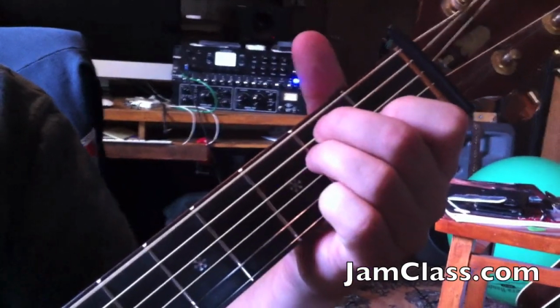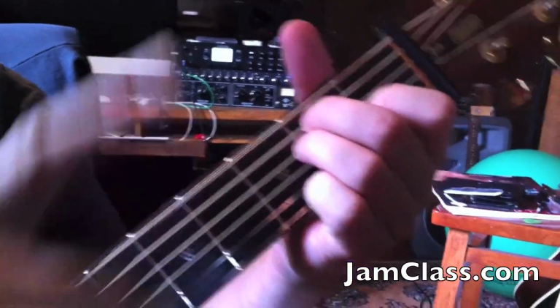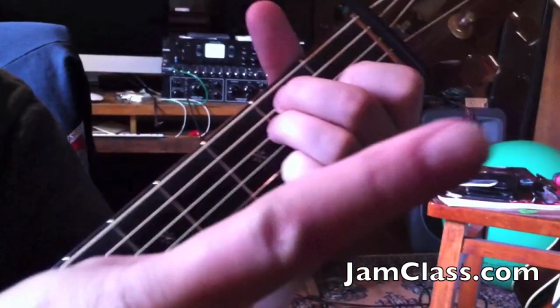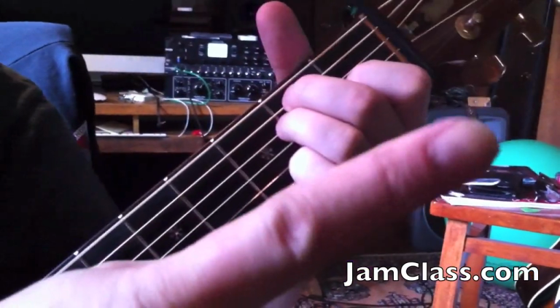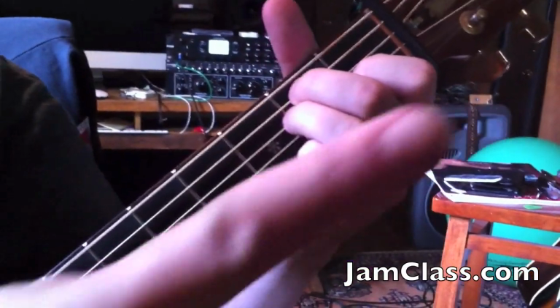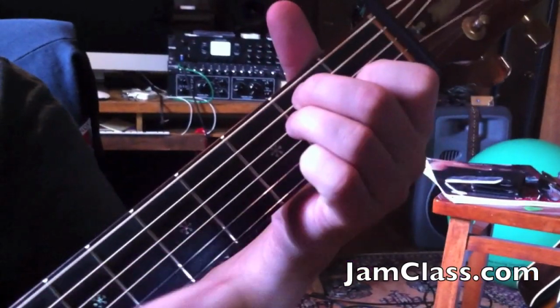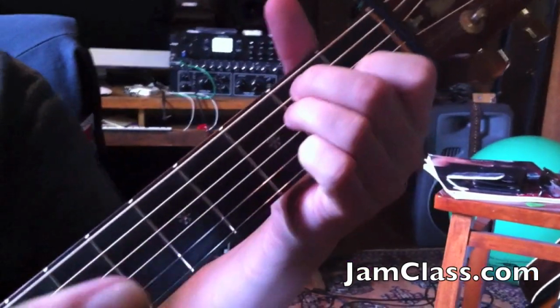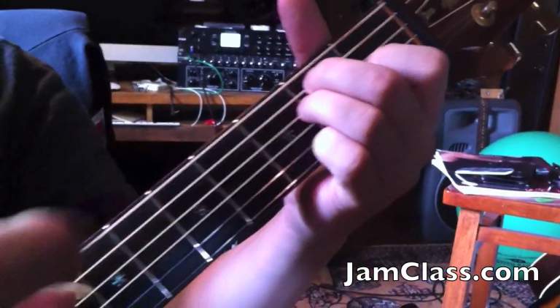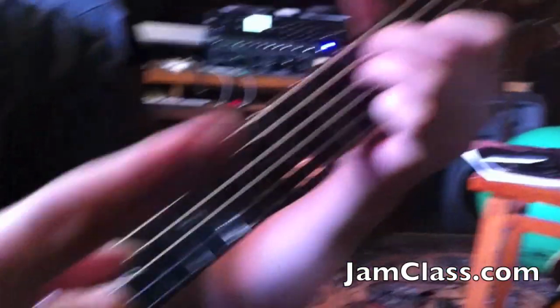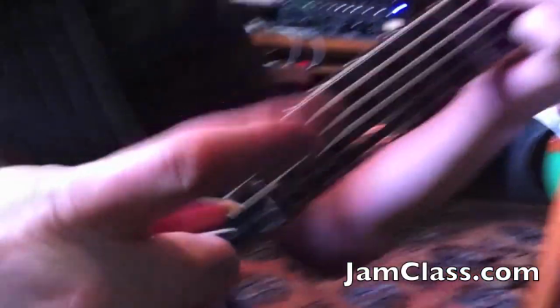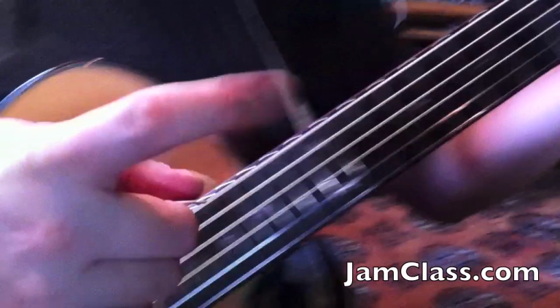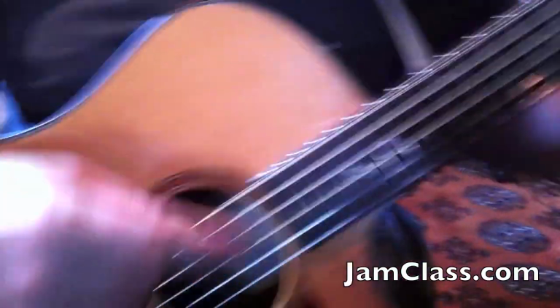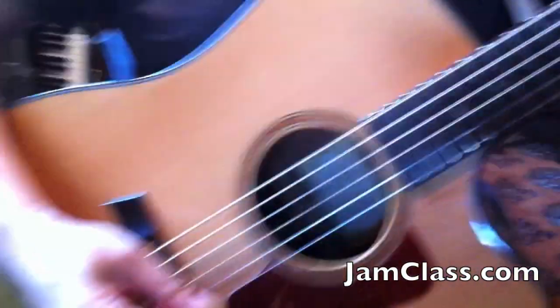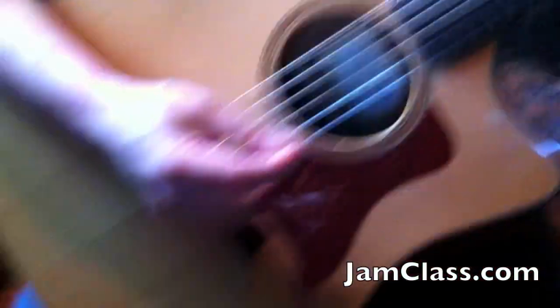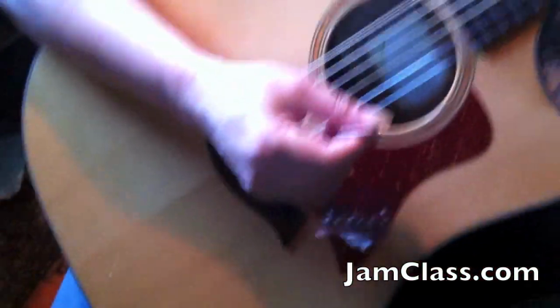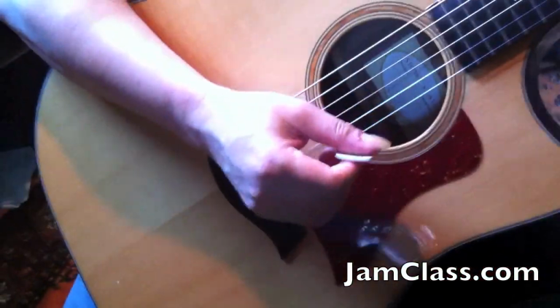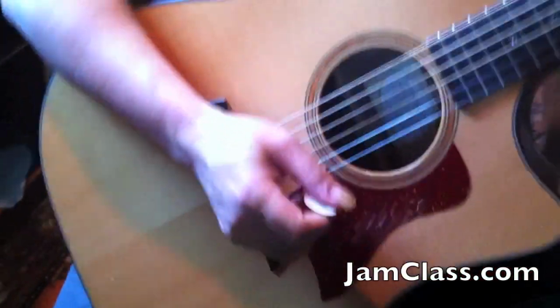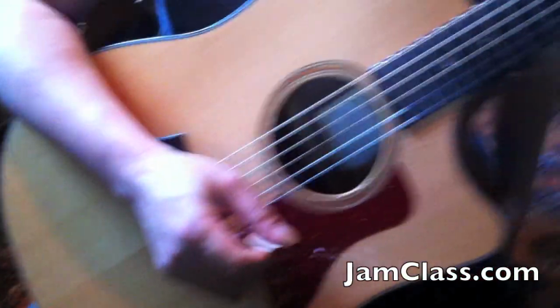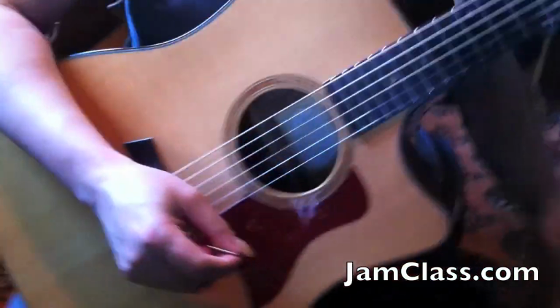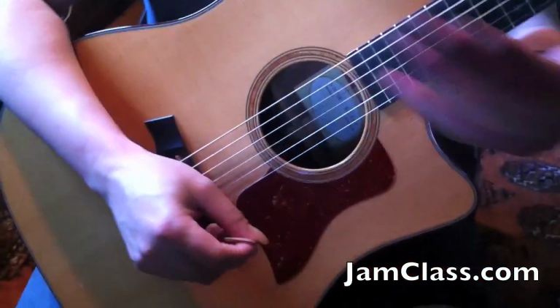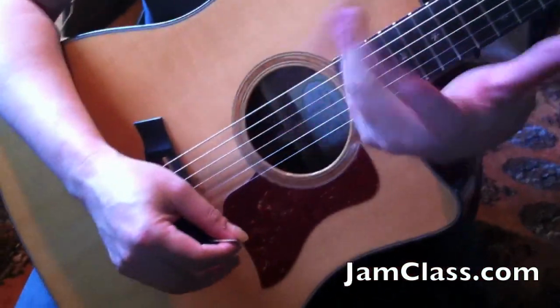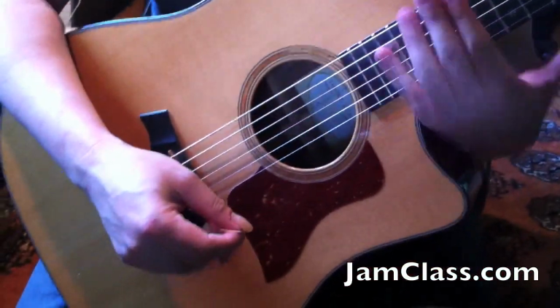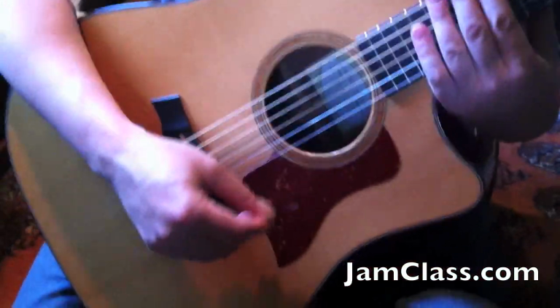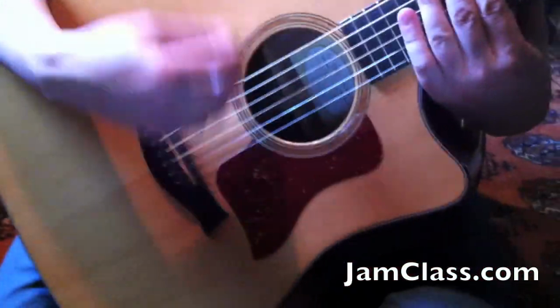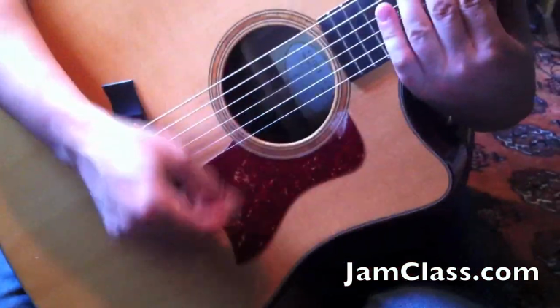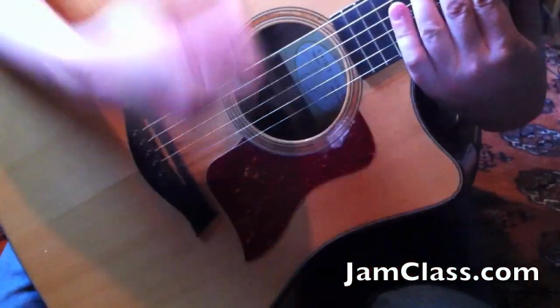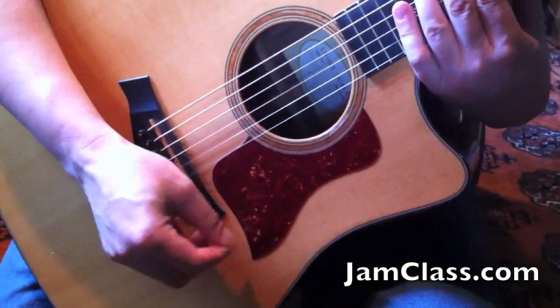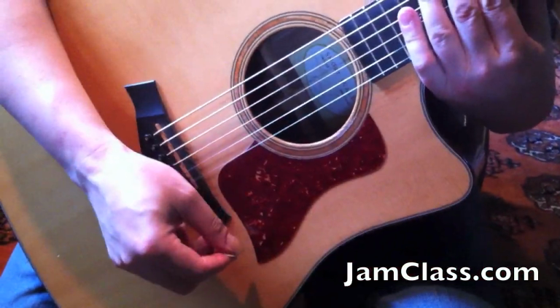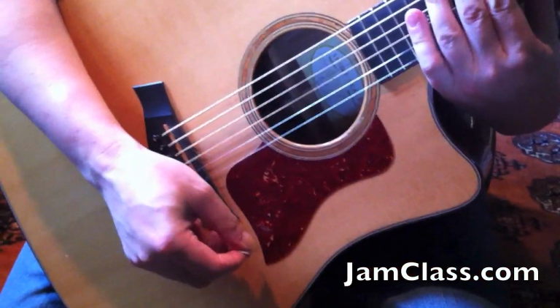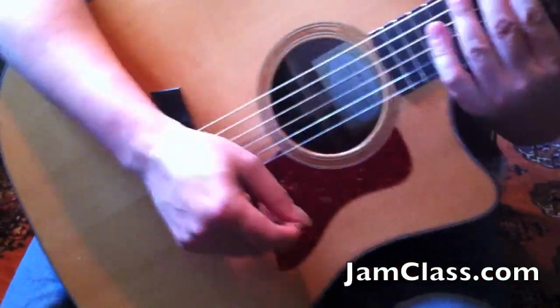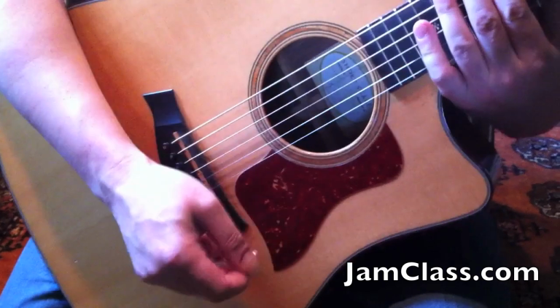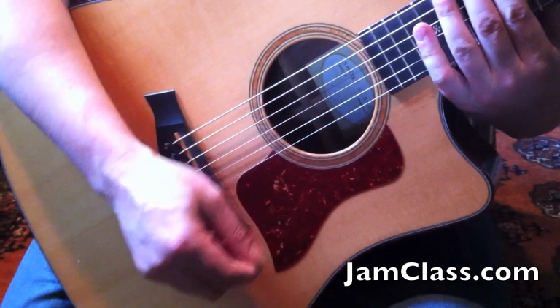Now it's a sixteenth note pattern, so let's come down here and check out the riffage with the right hand. For right now, I'm just going to mute the strings and show you the strumming pattern.